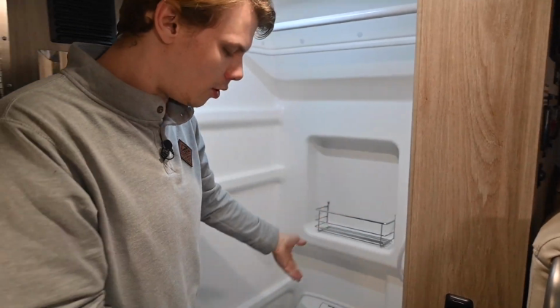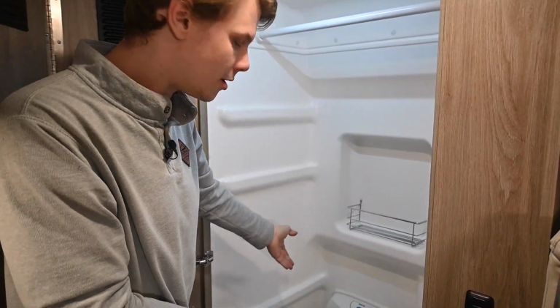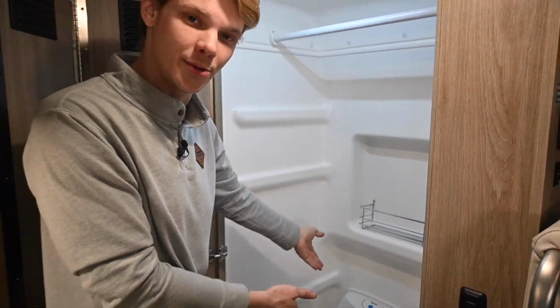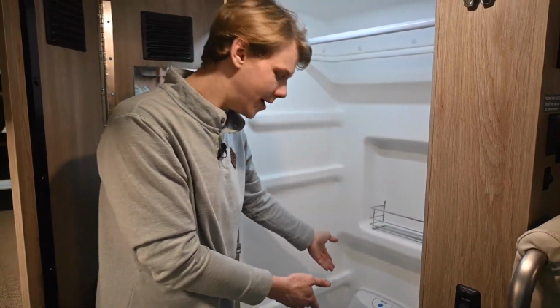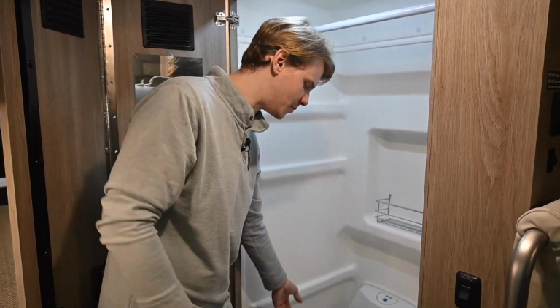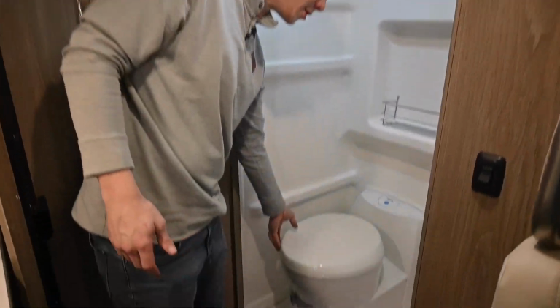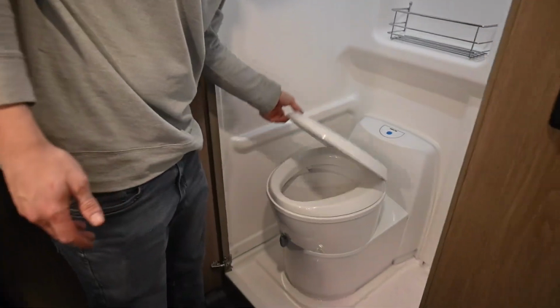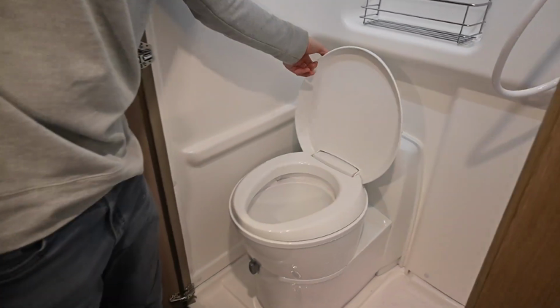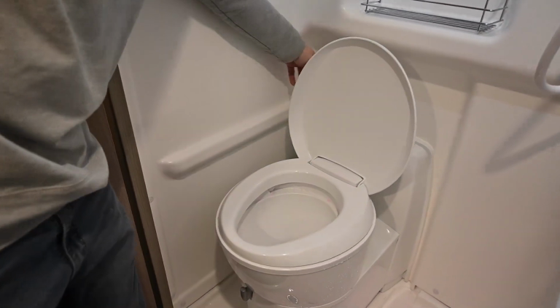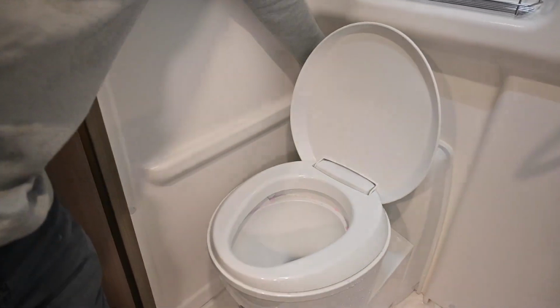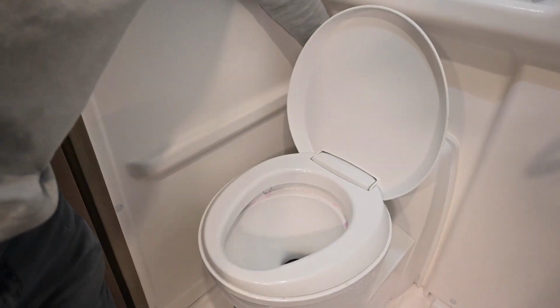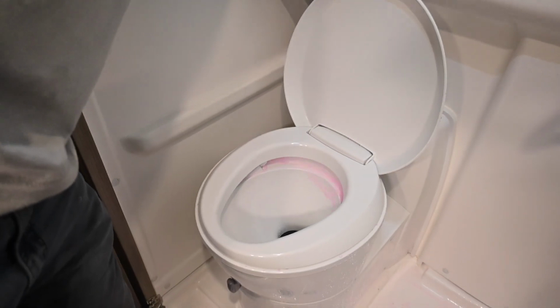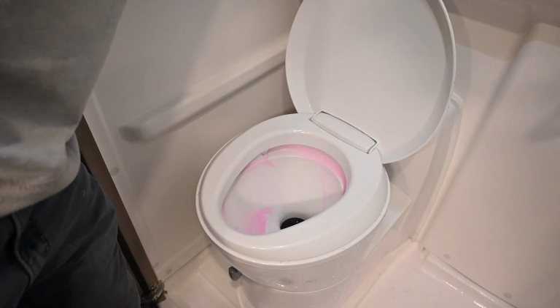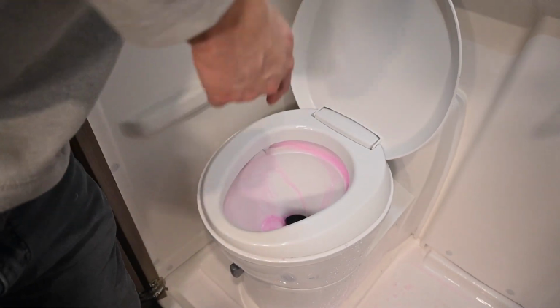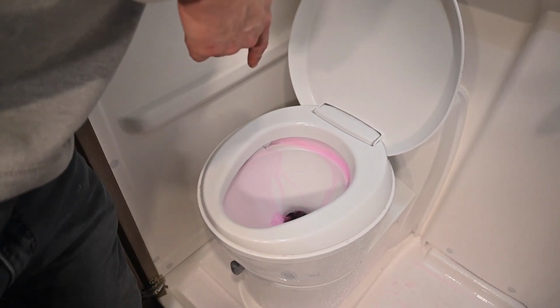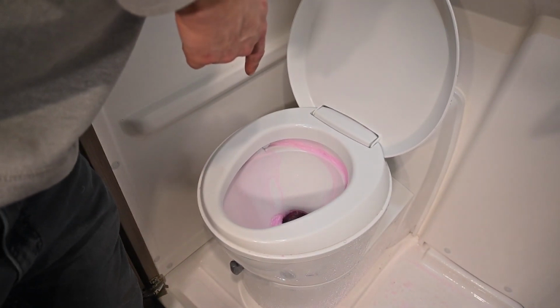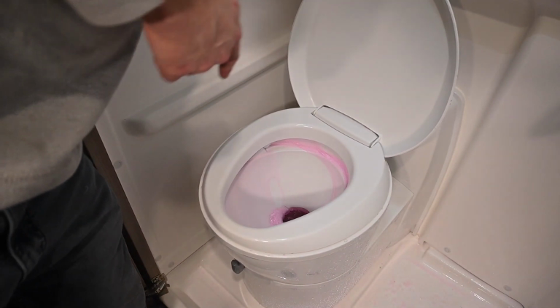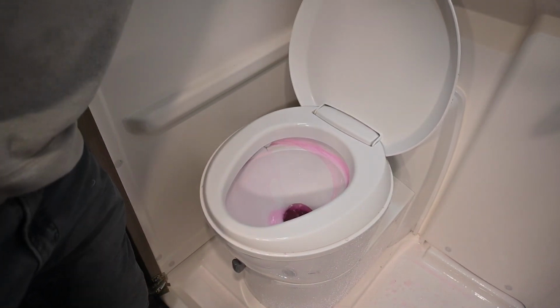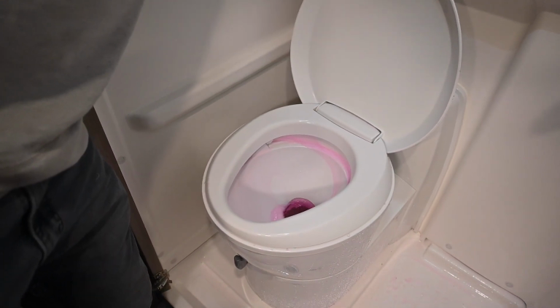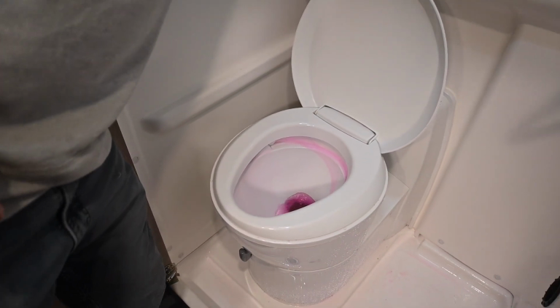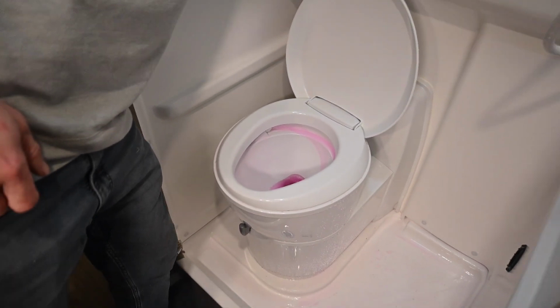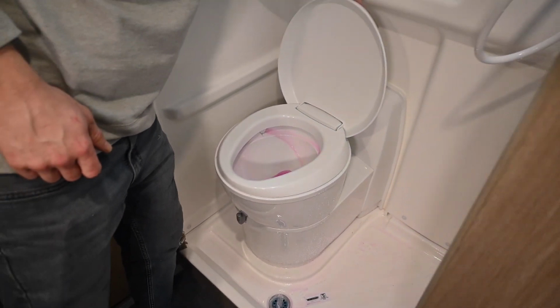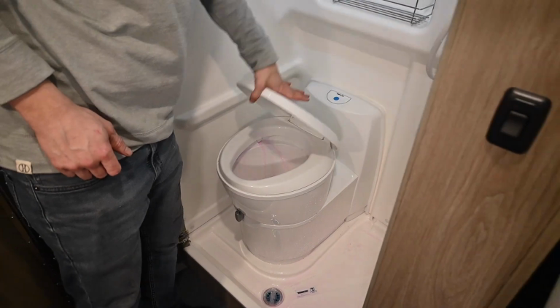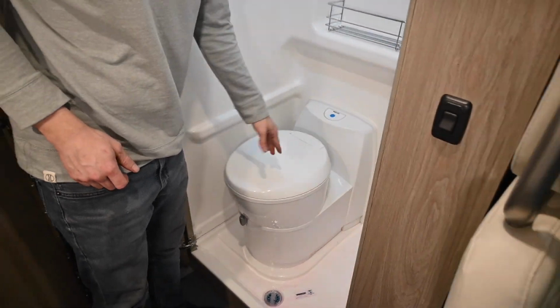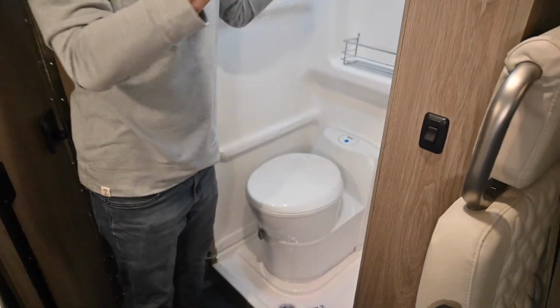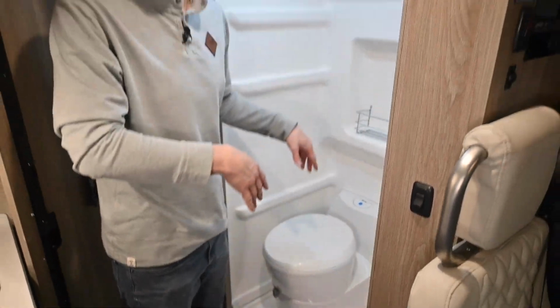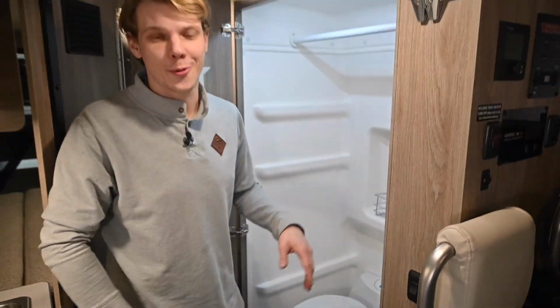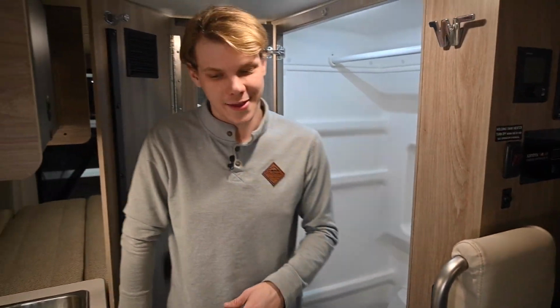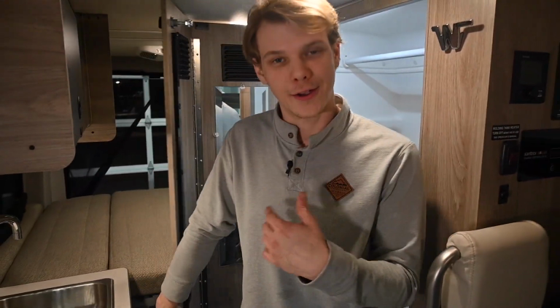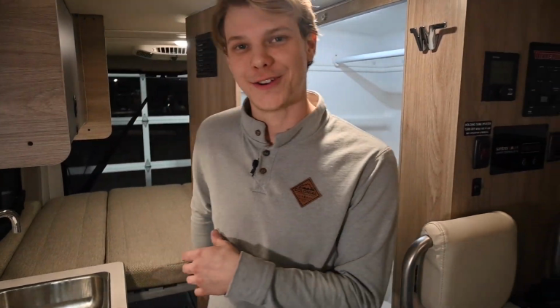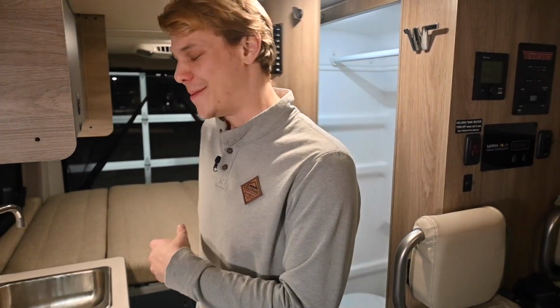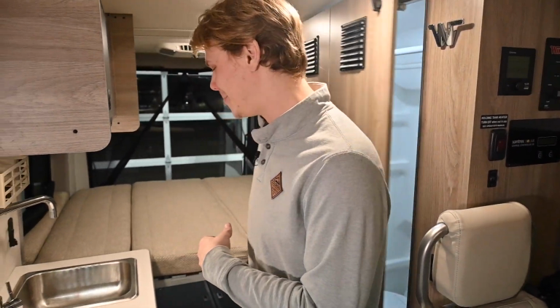While I'm here, I might as well go ahead and flush my commode. I'm going to open that up, hit the button flush on the rear, and just make sure that I have antifreeze coming out of that flush. Now I'm done with my wet bath here and I can go ahead and shut that behind me.